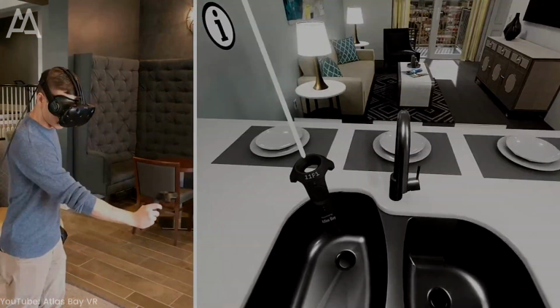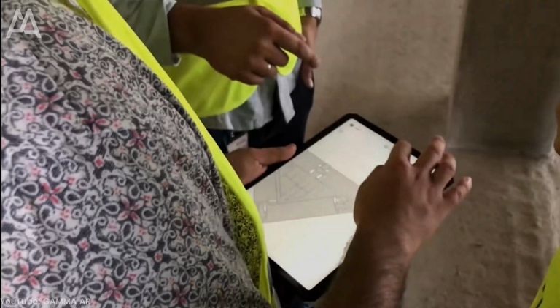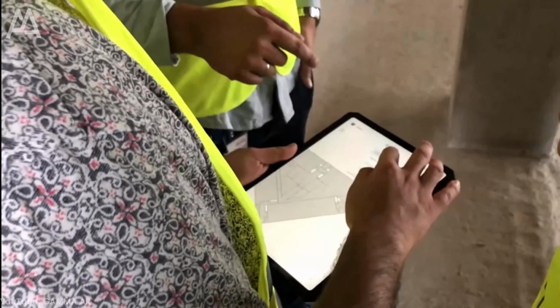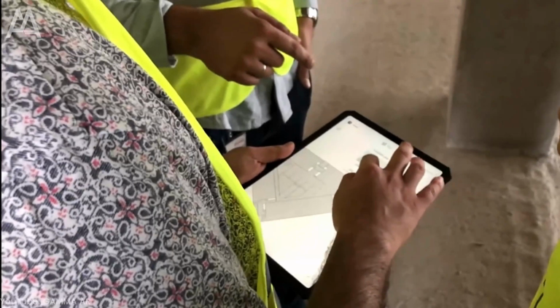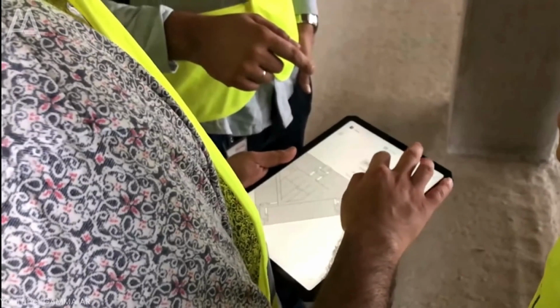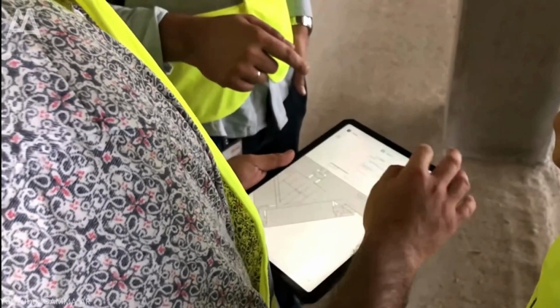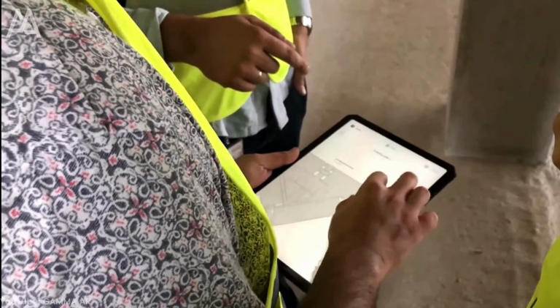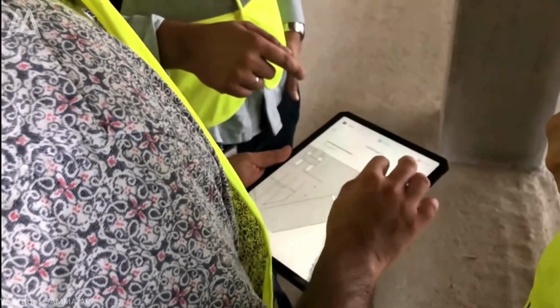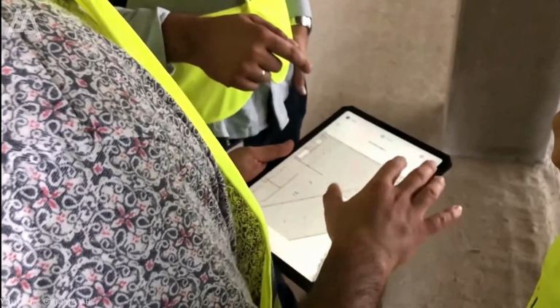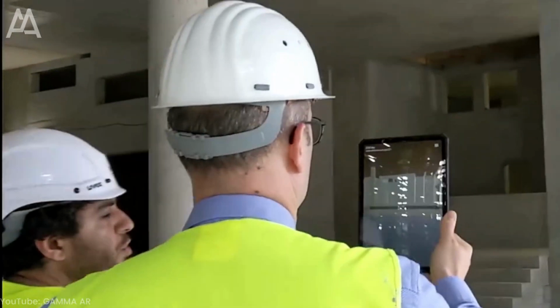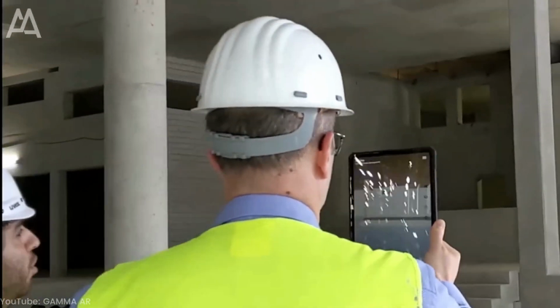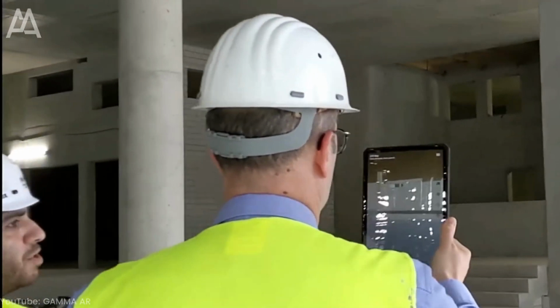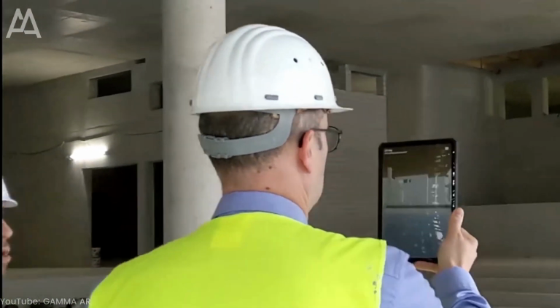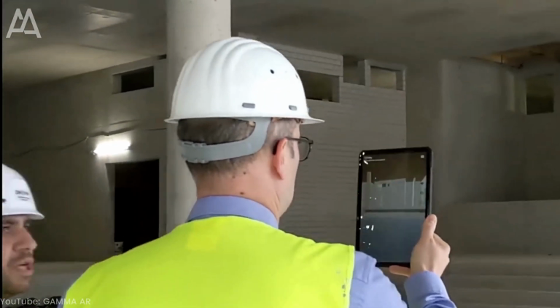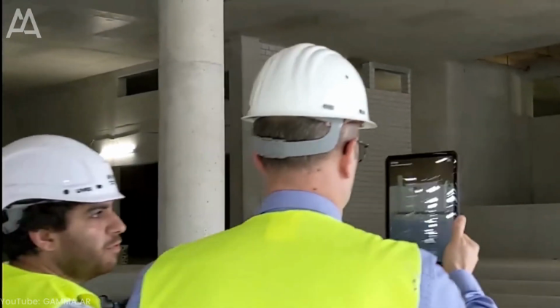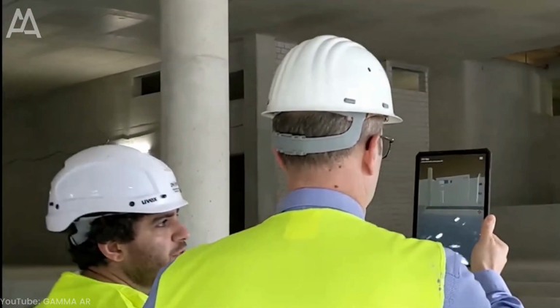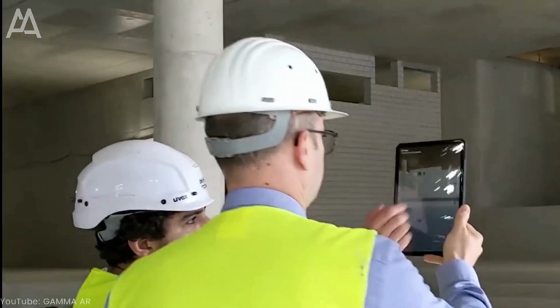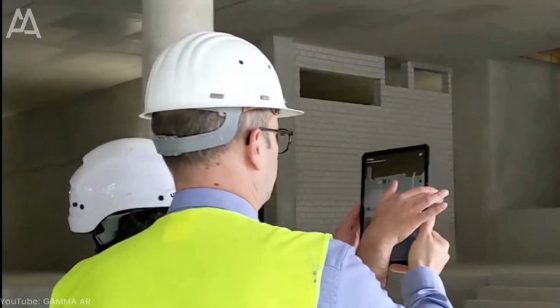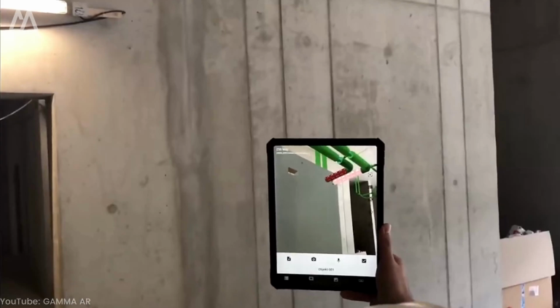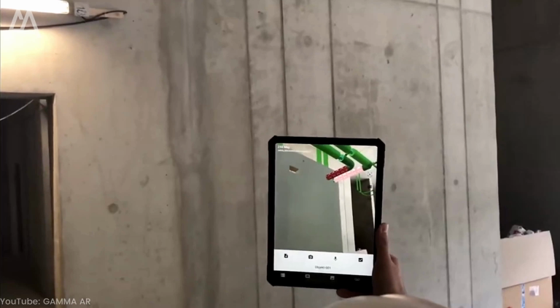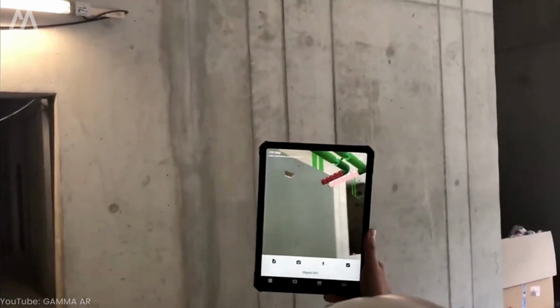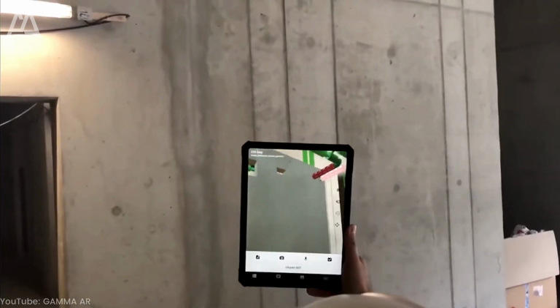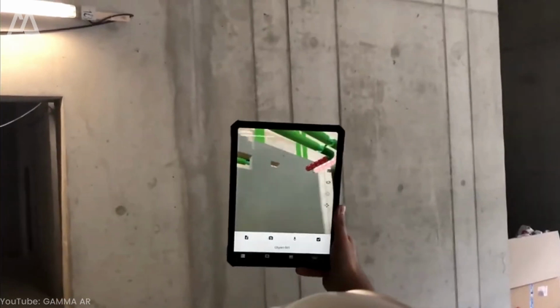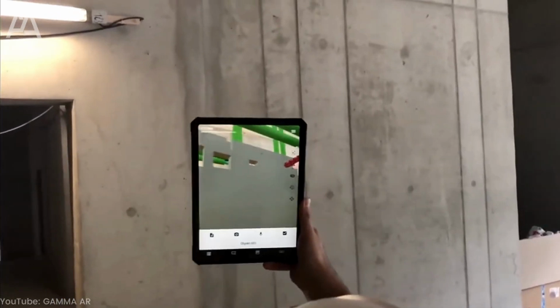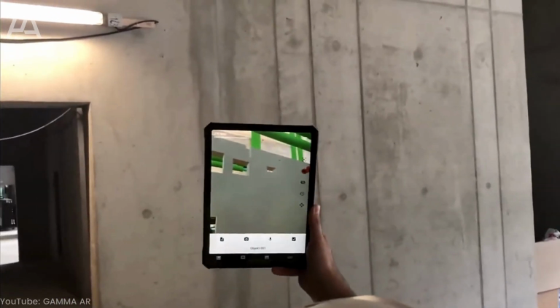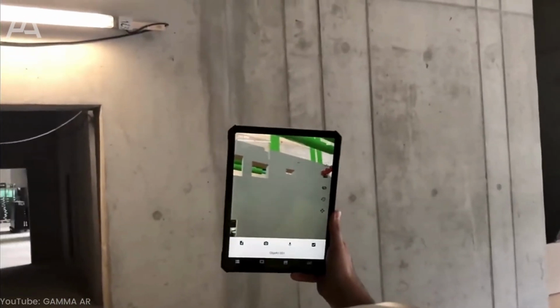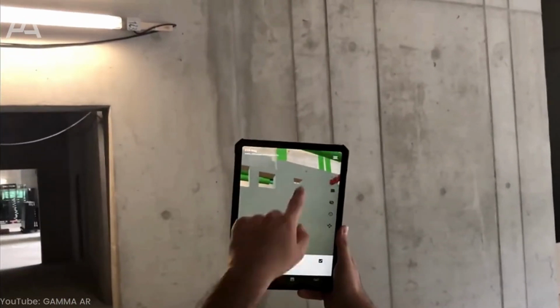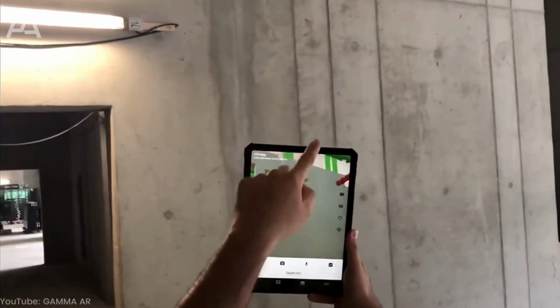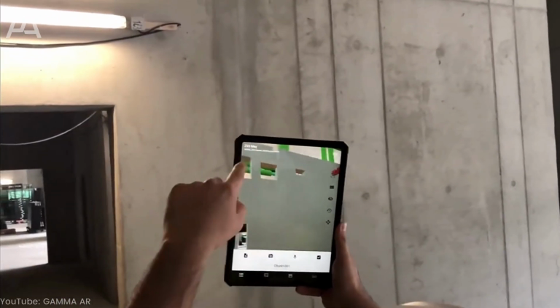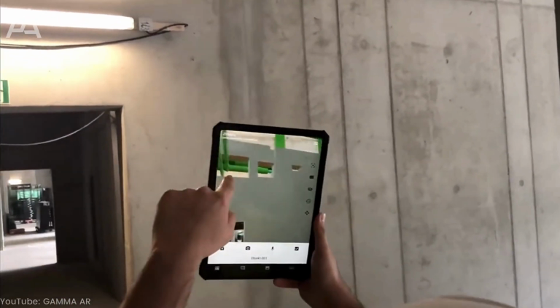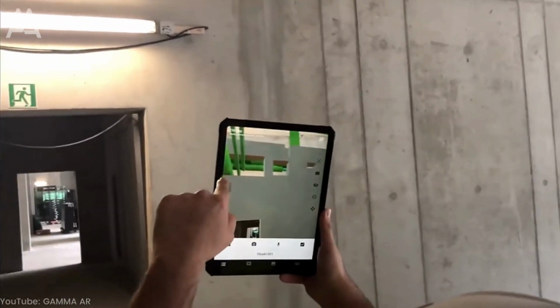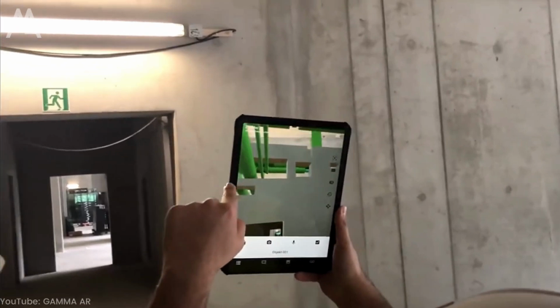On the other hand, augmented reality, also known as AR, is a technology that adds digital elements to our real world. AR headsets and apps allow users to see and interact with these digital elements as if they were part of the real environment.